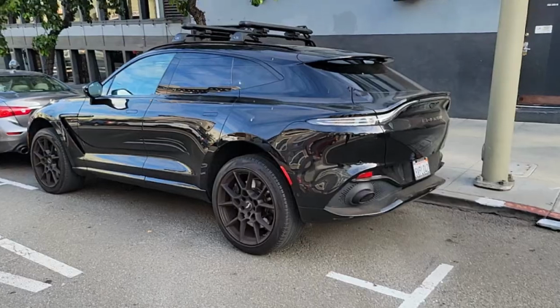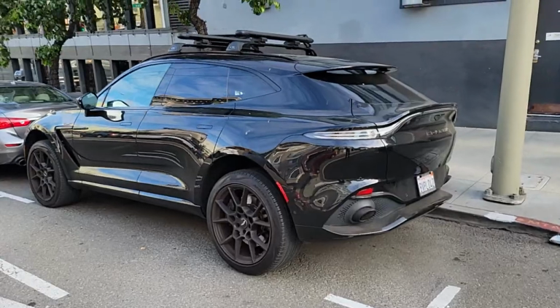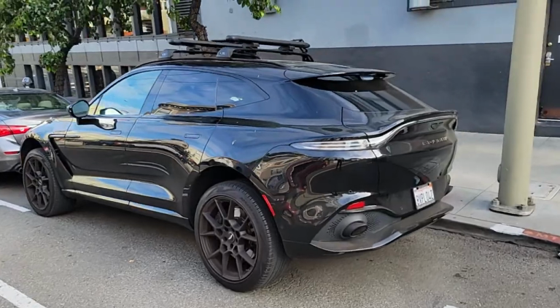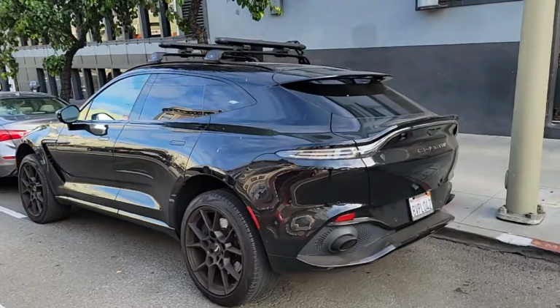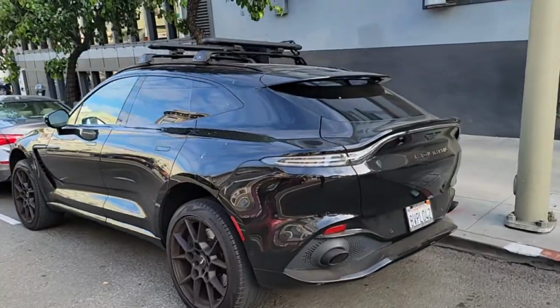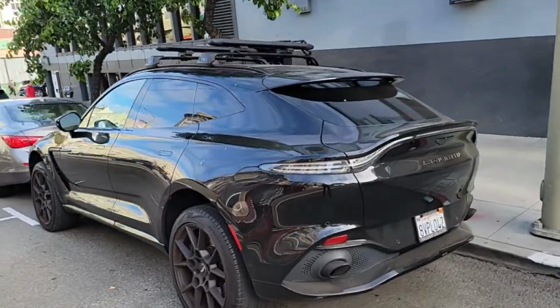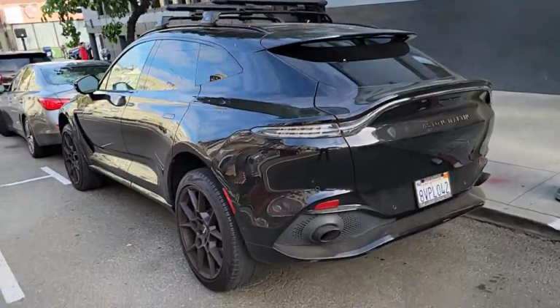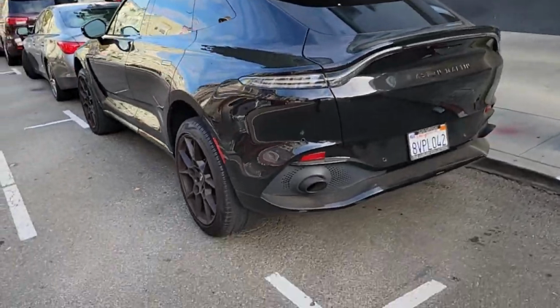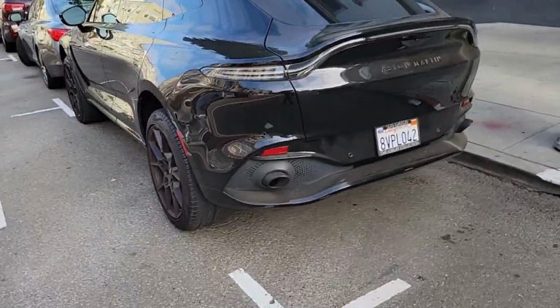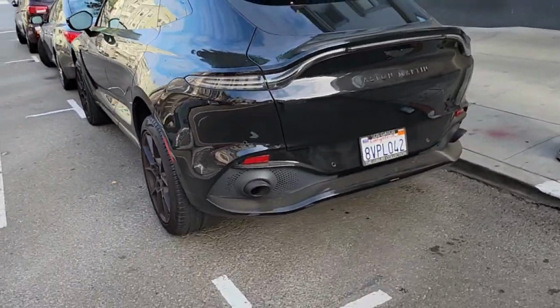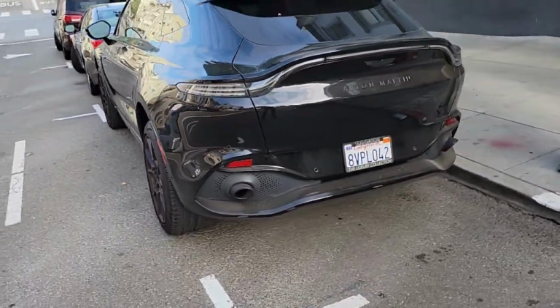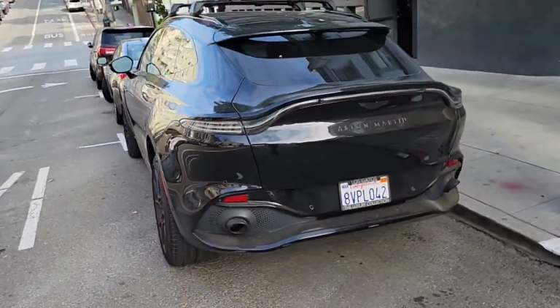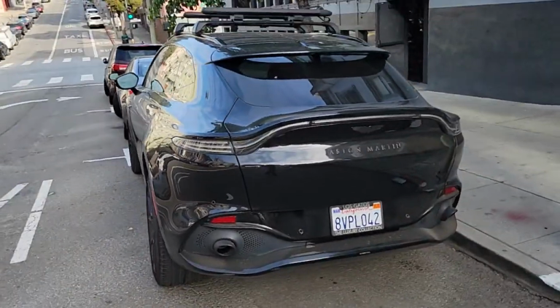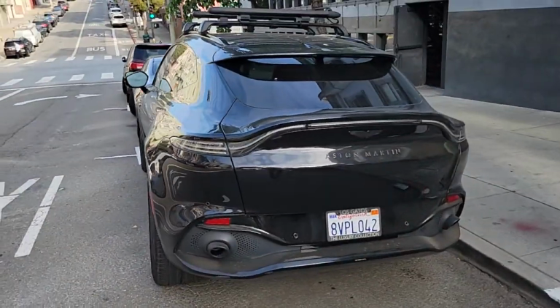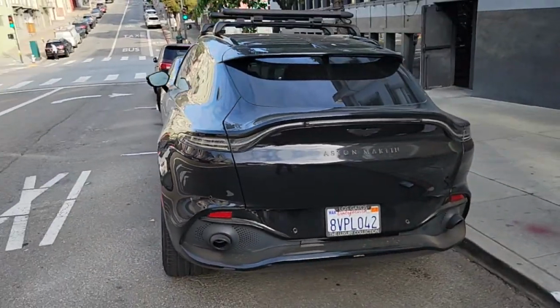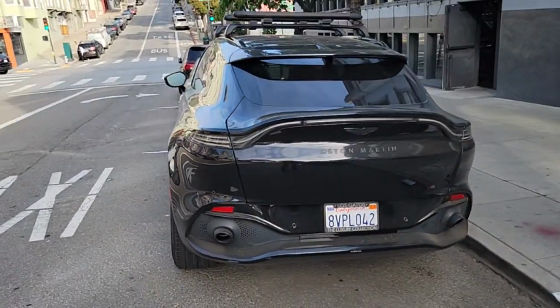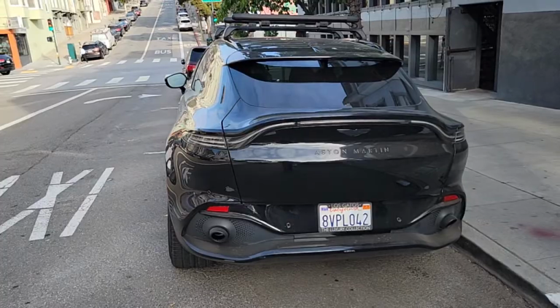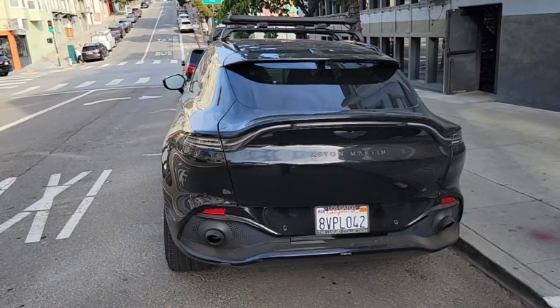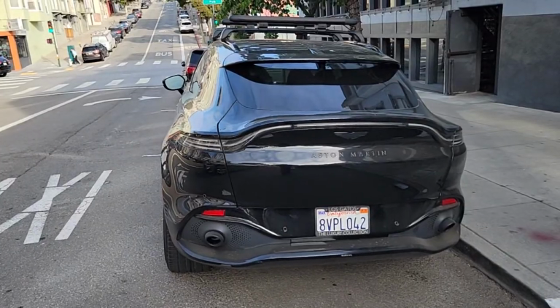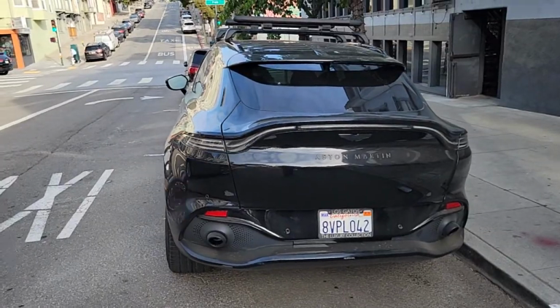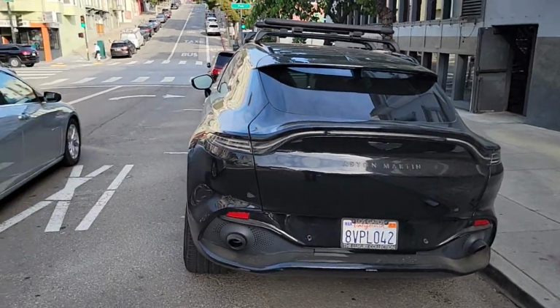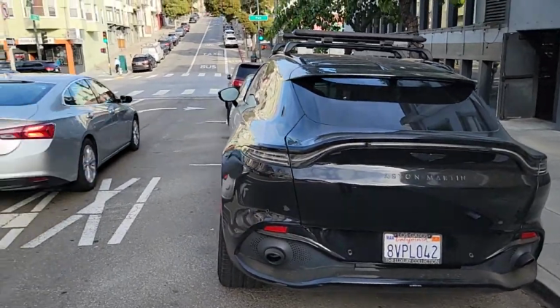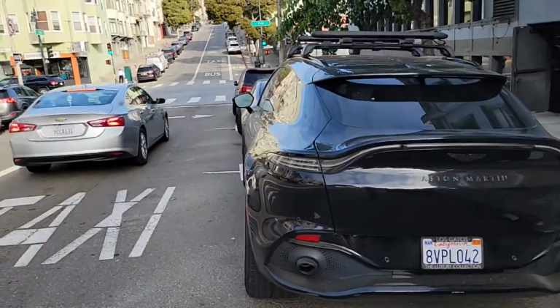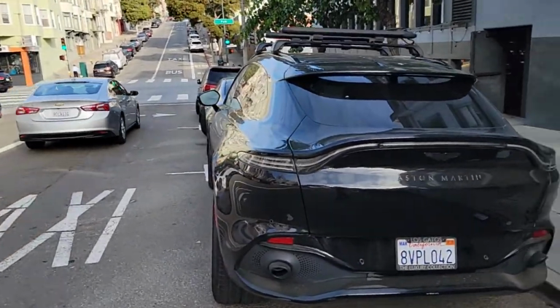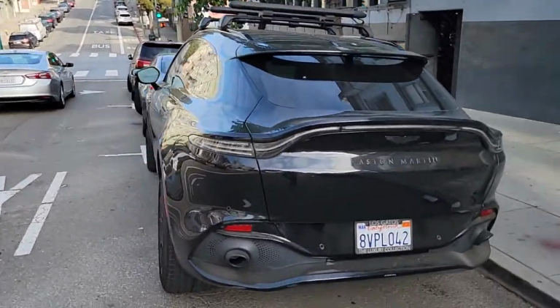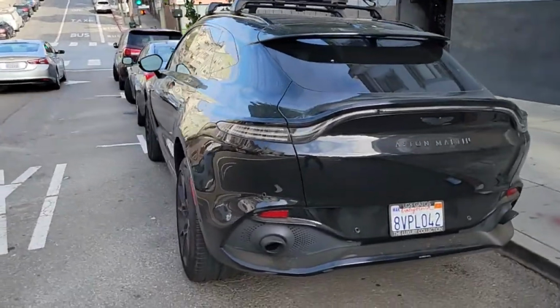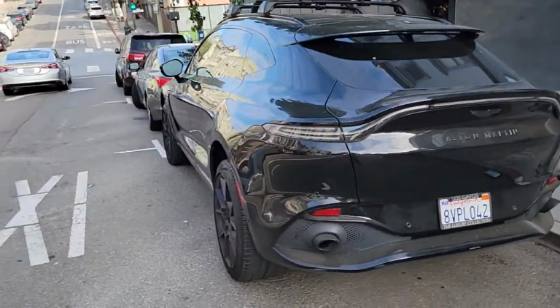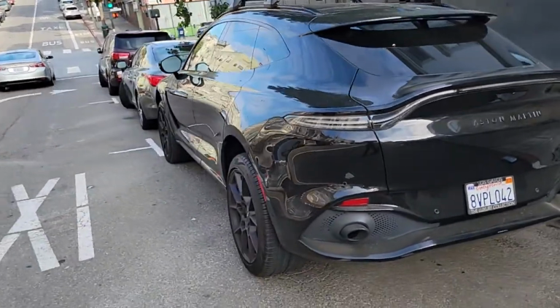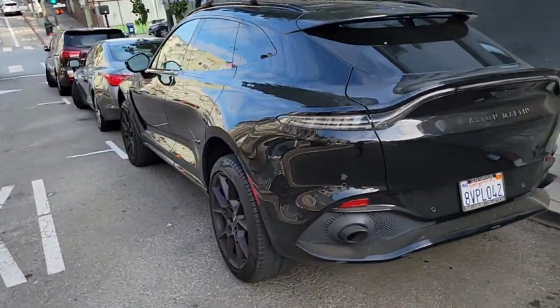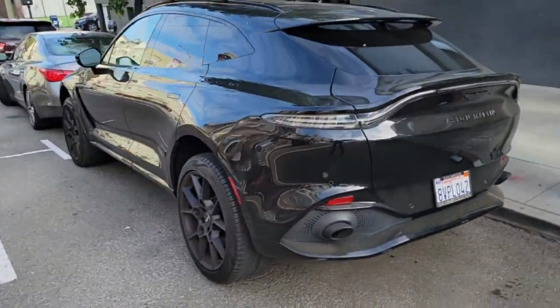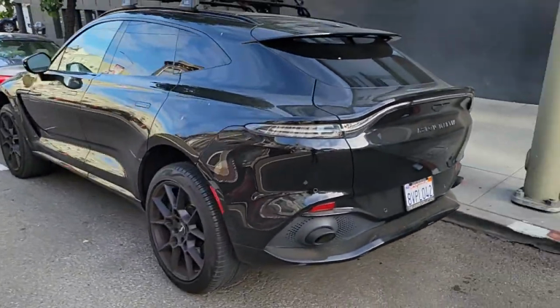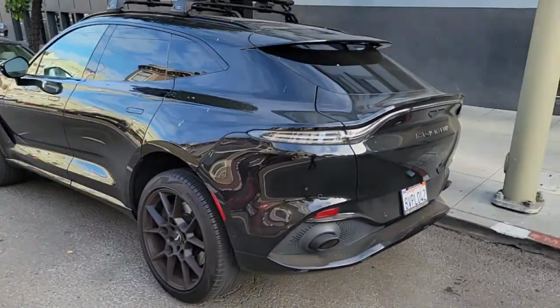Hello my Spotted Auto fam. We have an Aston Martin DBX. This is the SUV, just in case you haven't noticed.